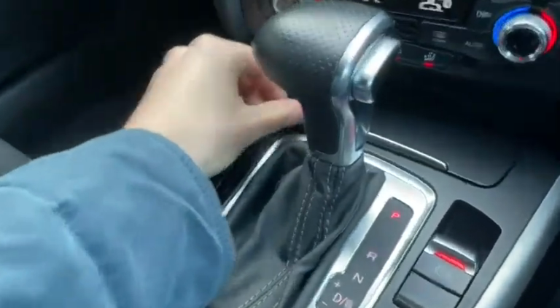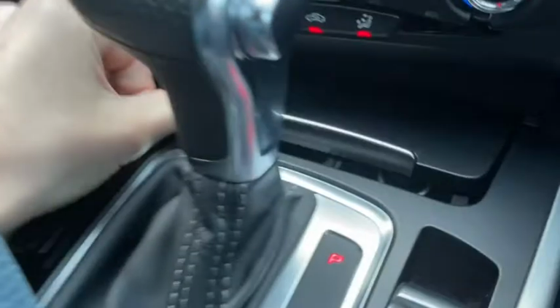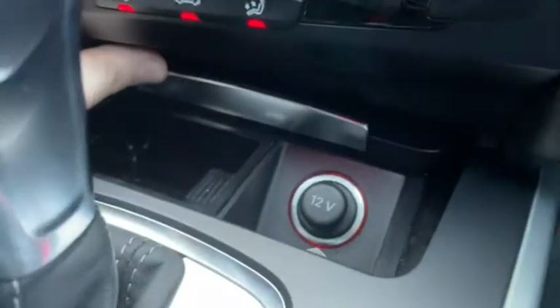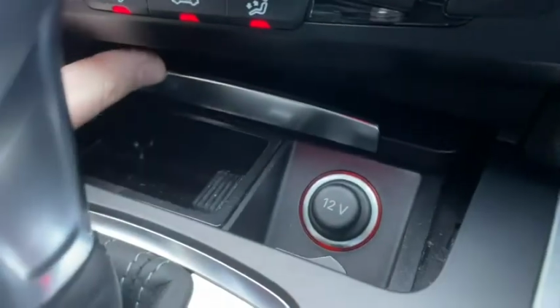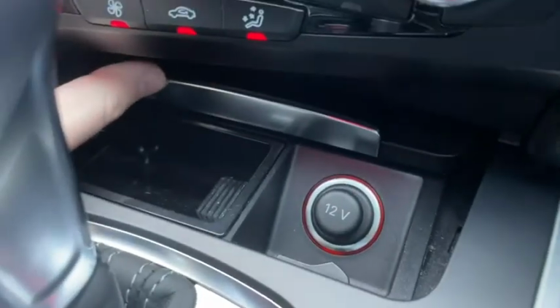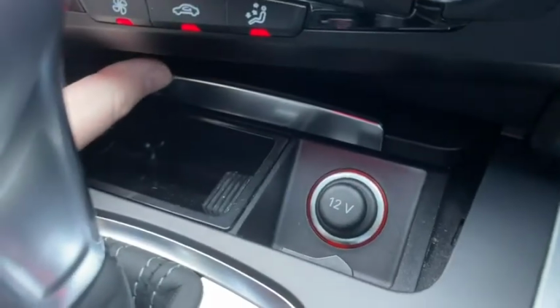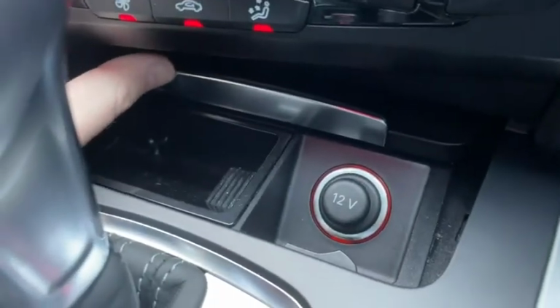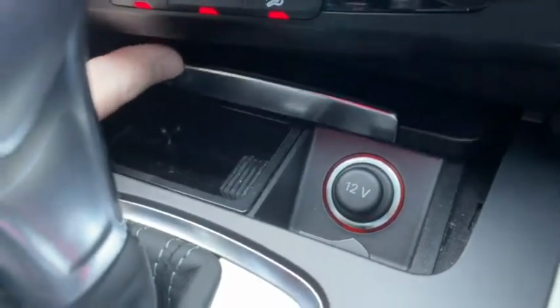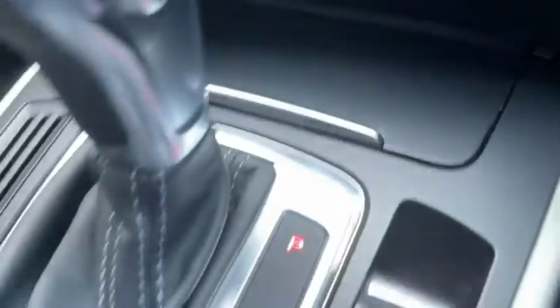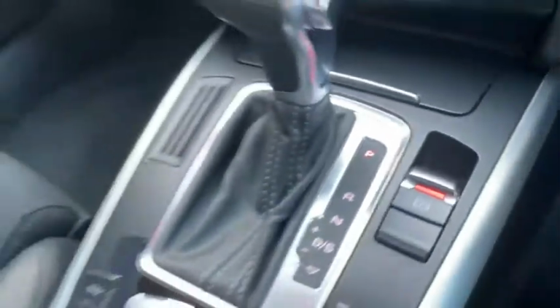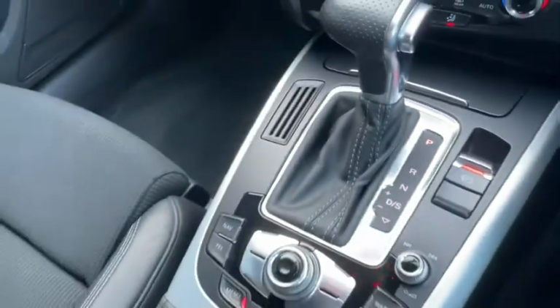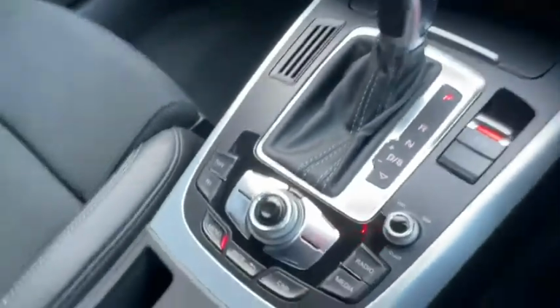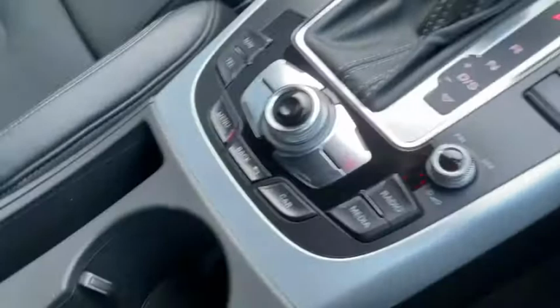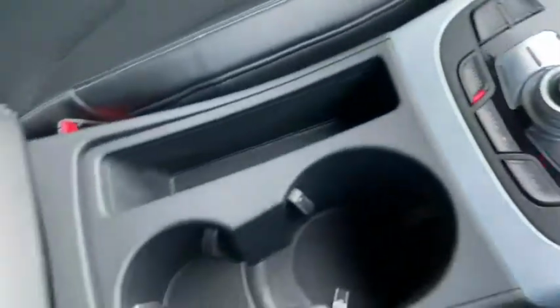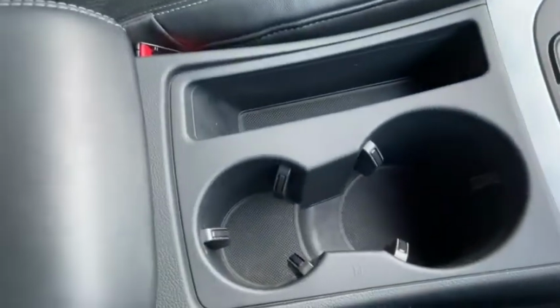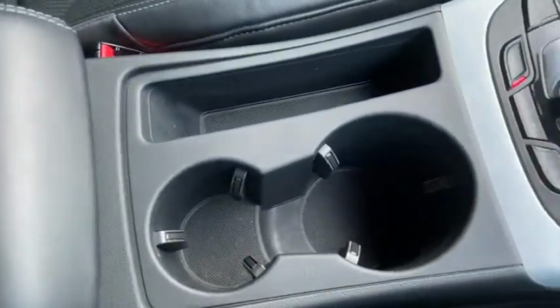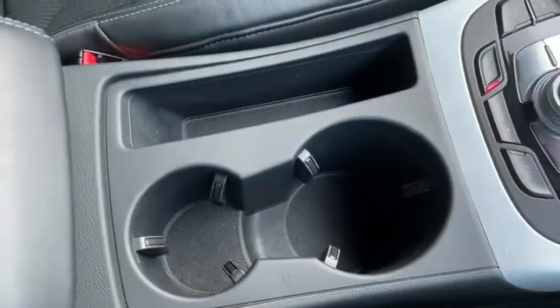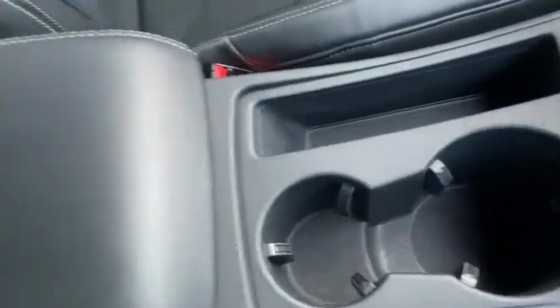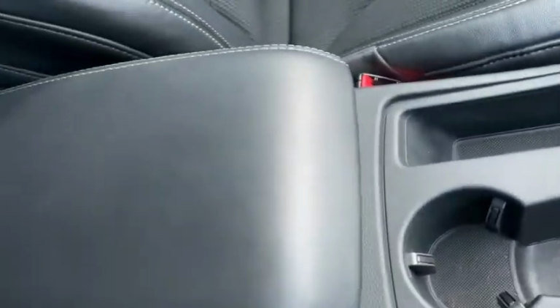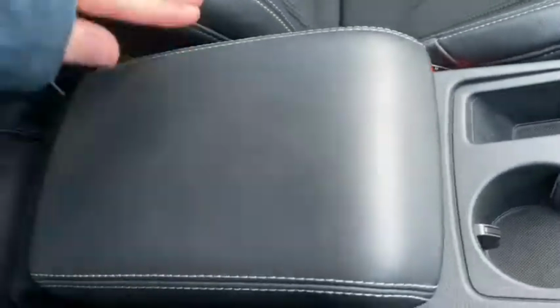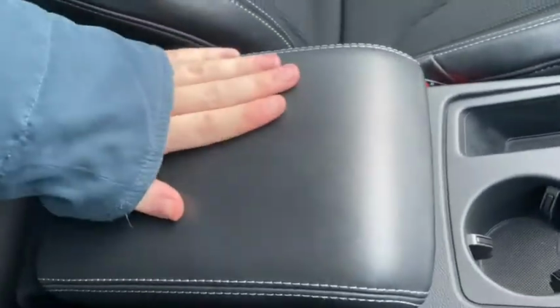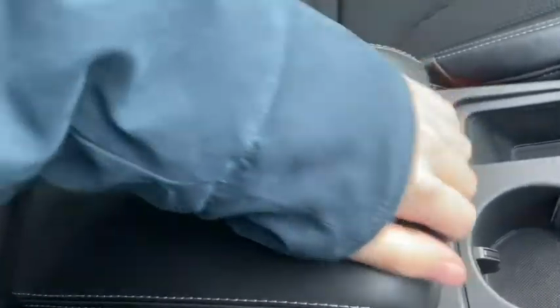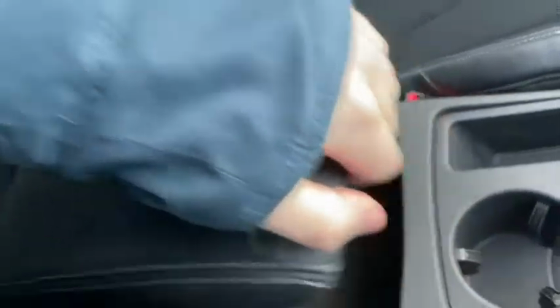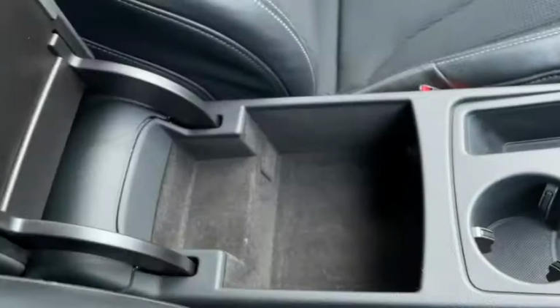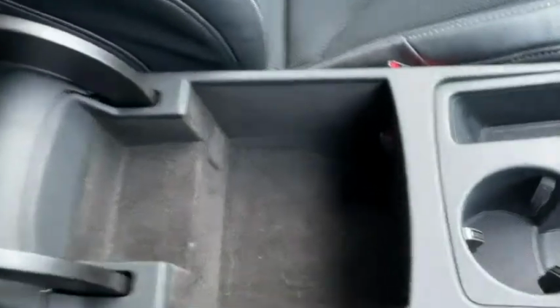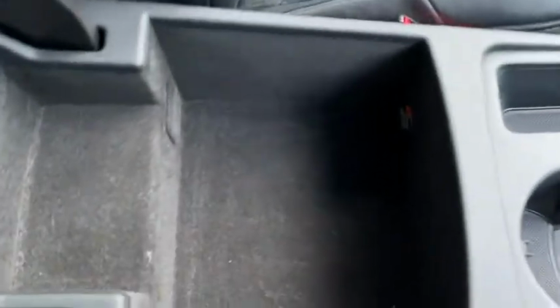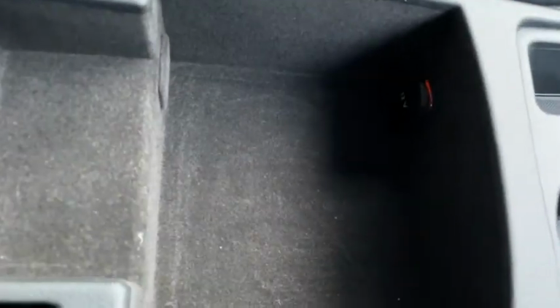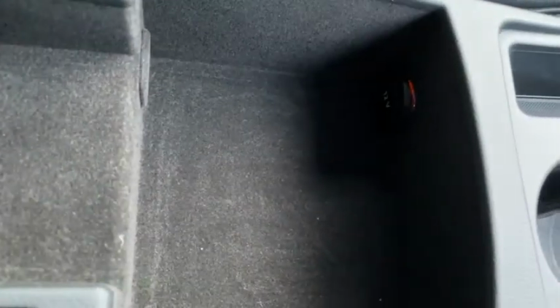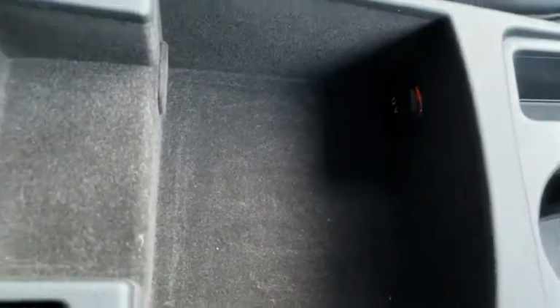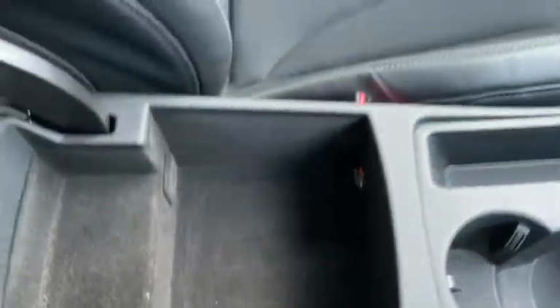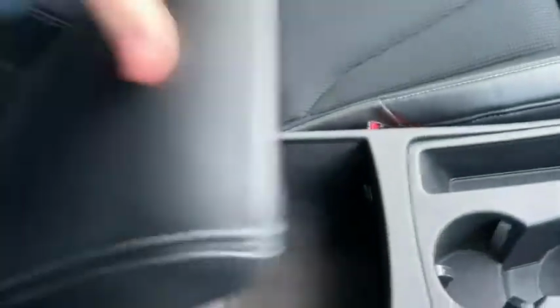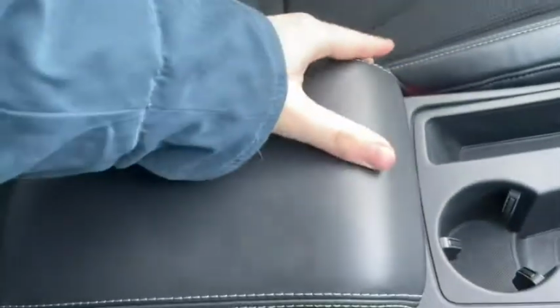We've got plenty of additional storage space here with a 12 volt port, and with our additional controls we've got extra storage space in the center console. Underneath the lovely leather armrest you will find an additional 12 volt port to connect your devices through.